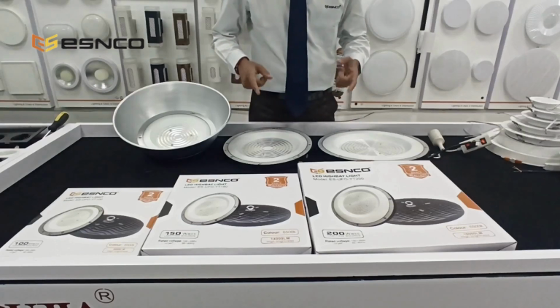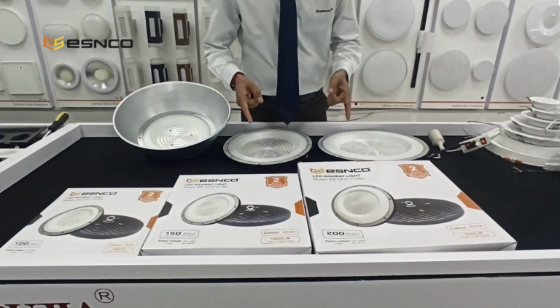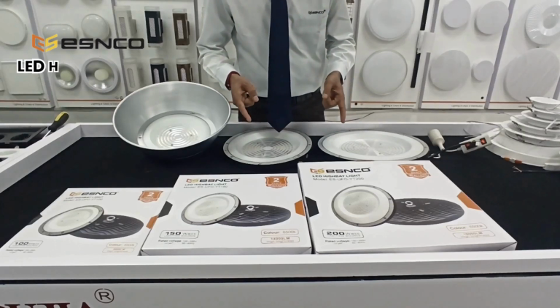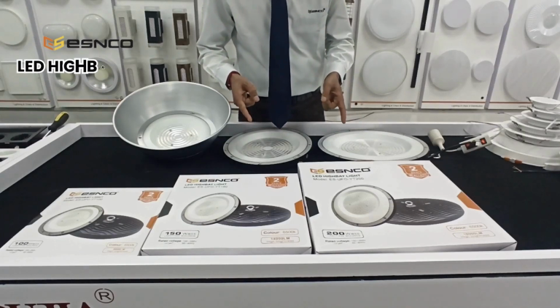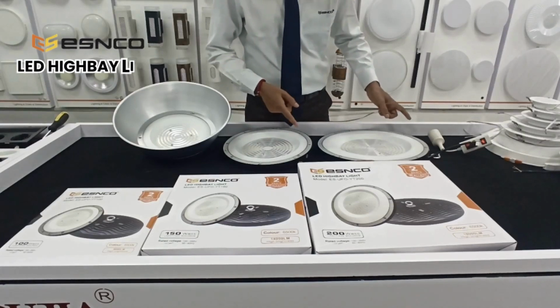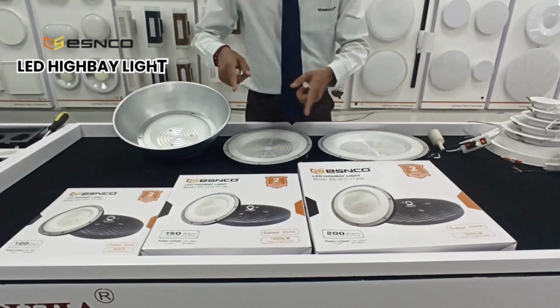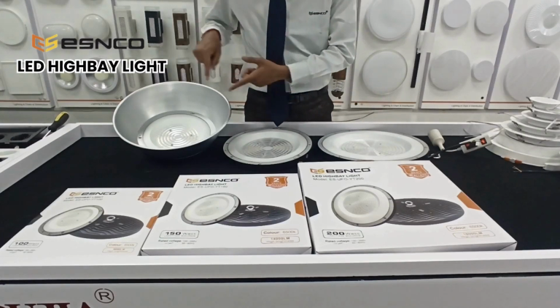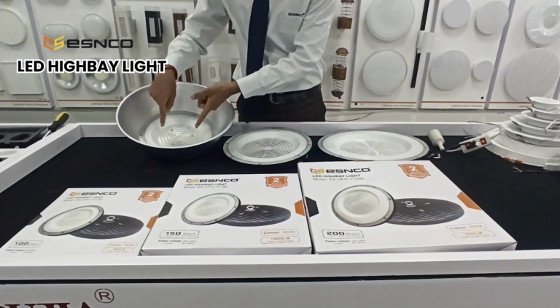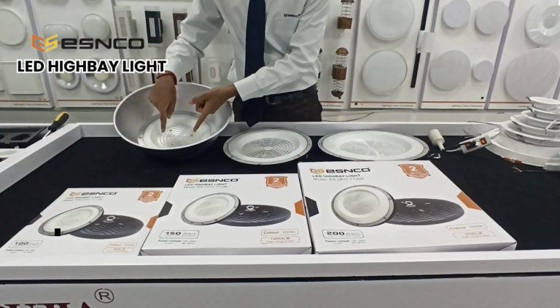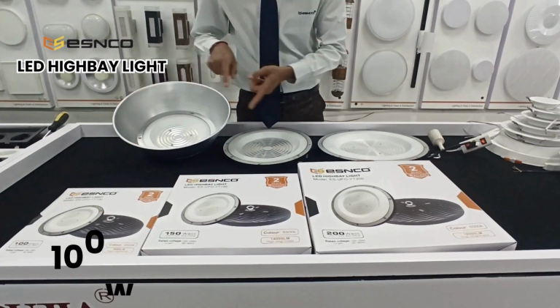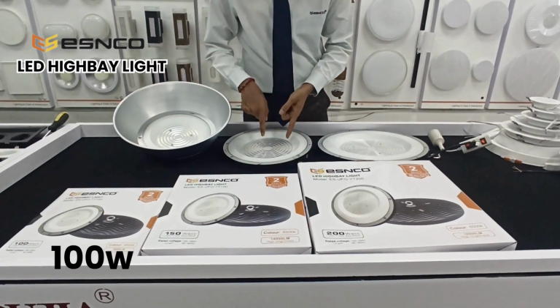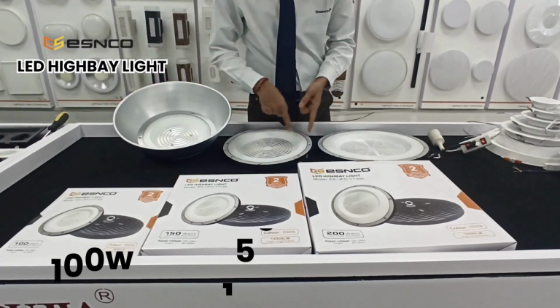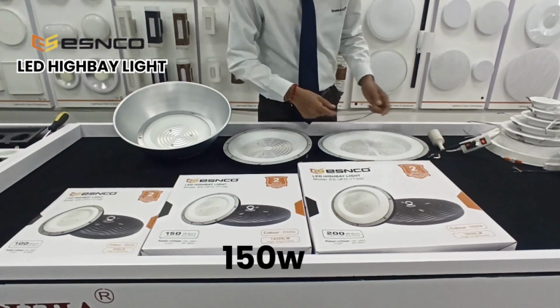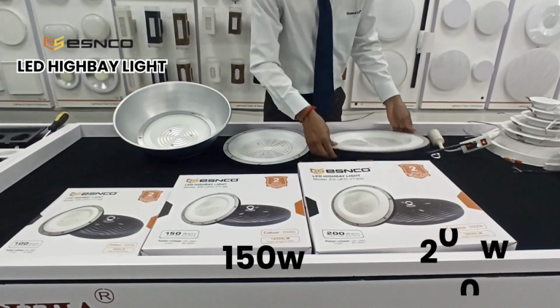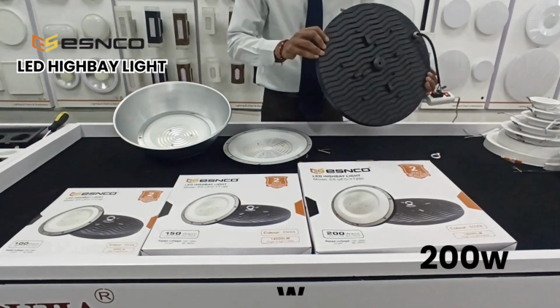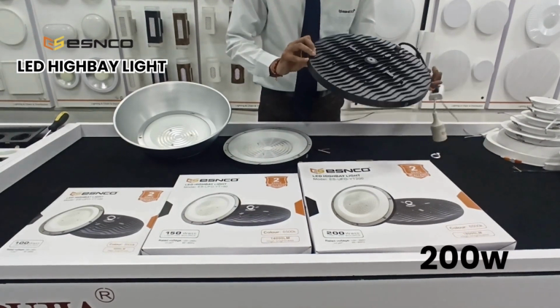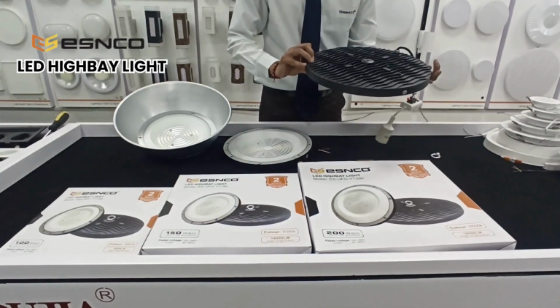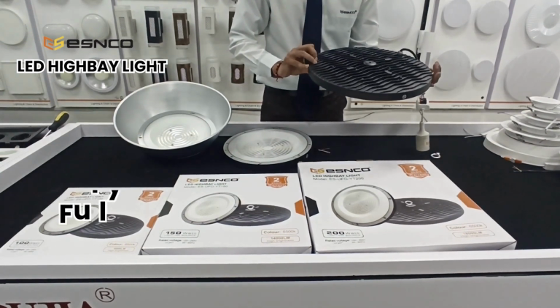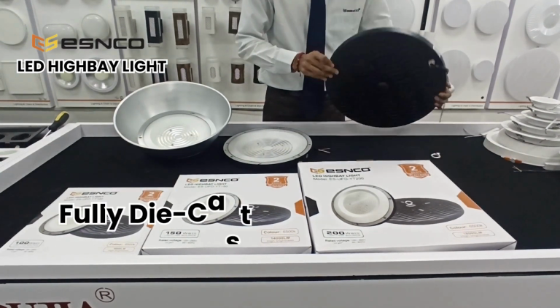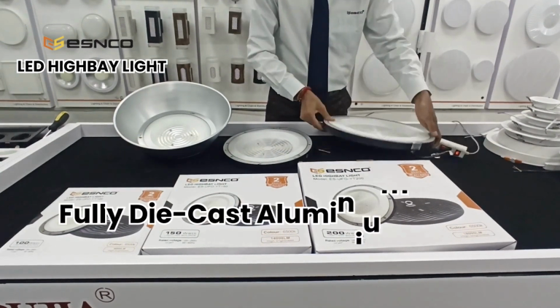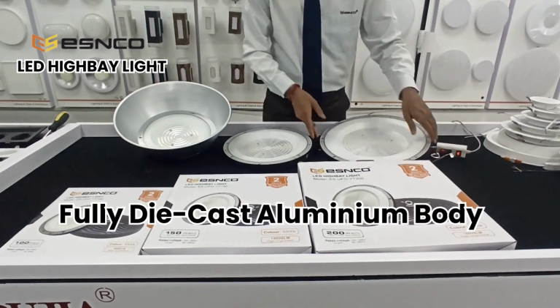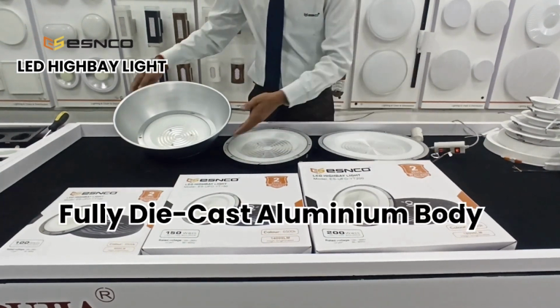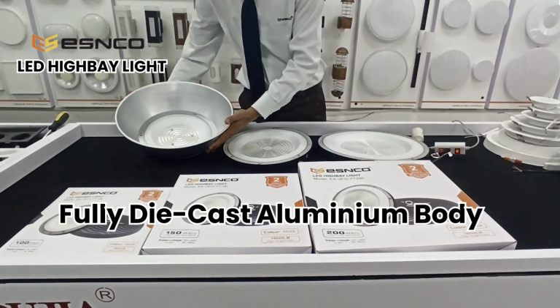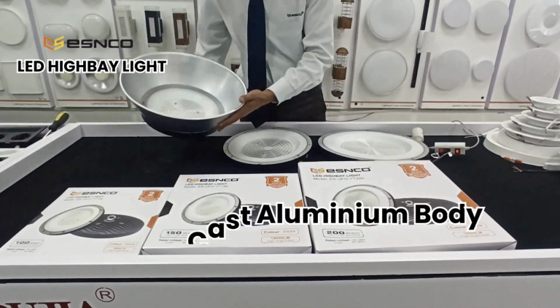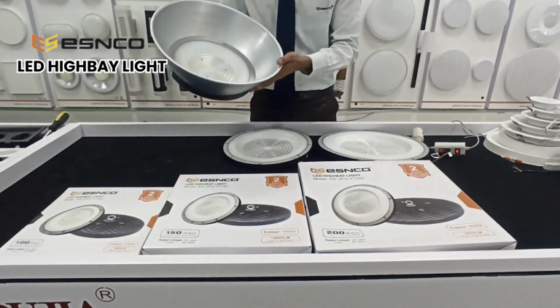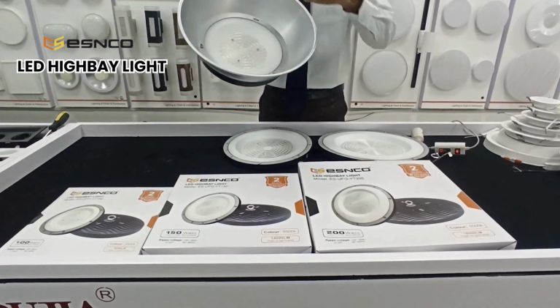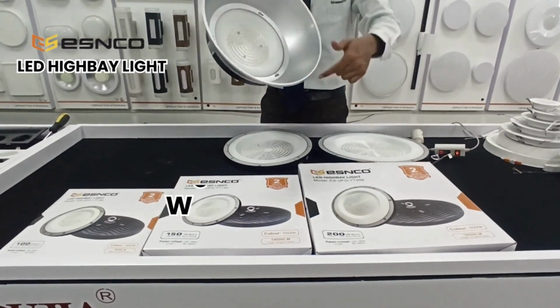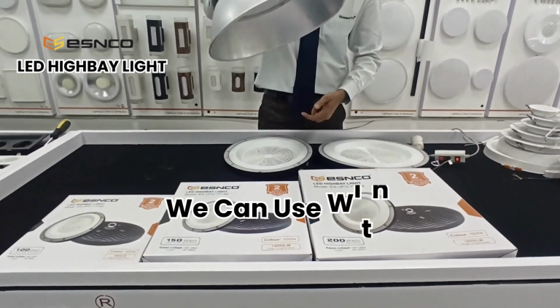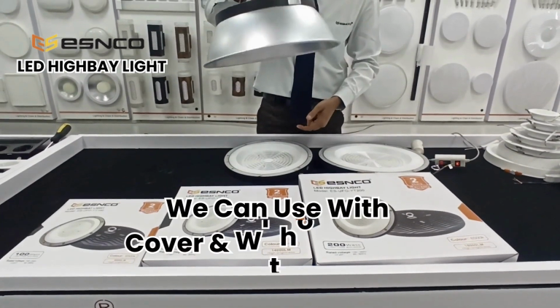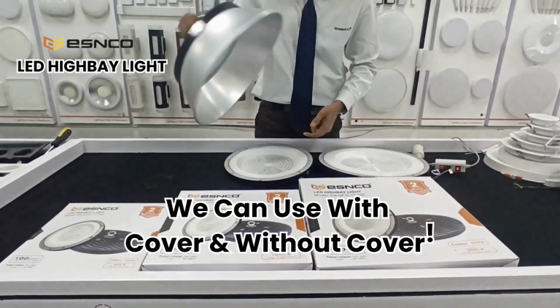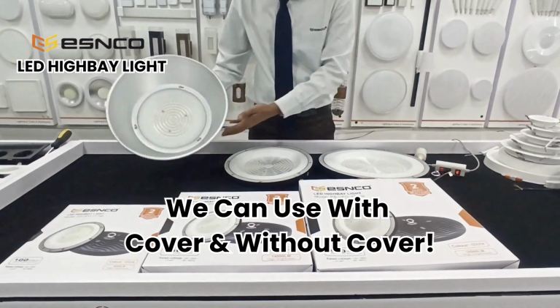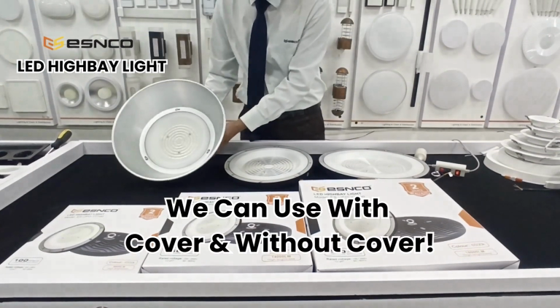The new UFO highbay lamp — 100 watt, 150 watt, 200 watt — fully aluminum die cast body and multi-purpose, with cover and without cover, both can be used.